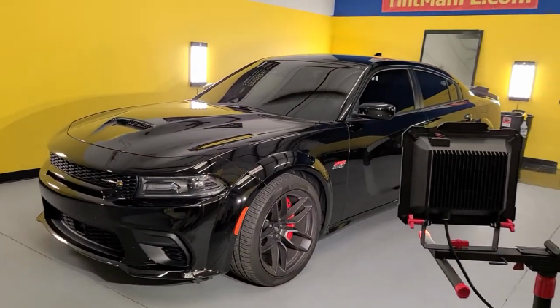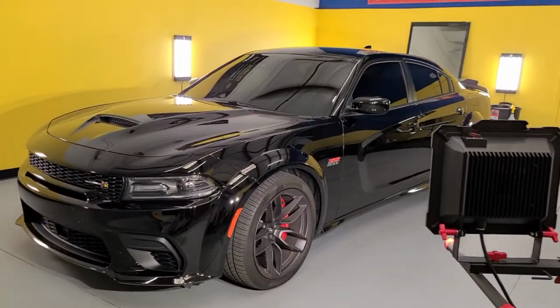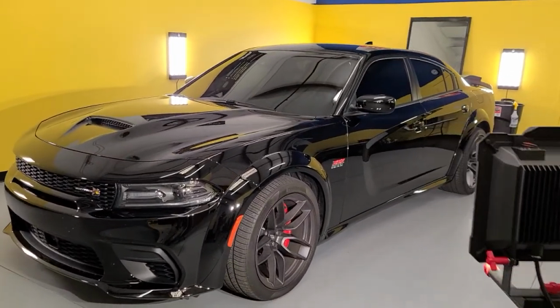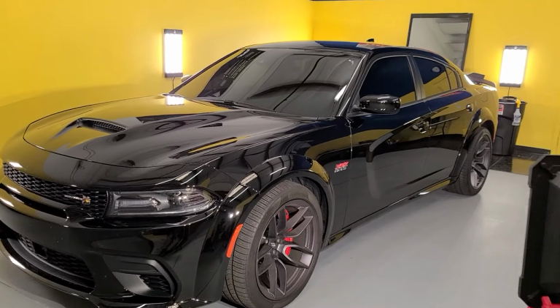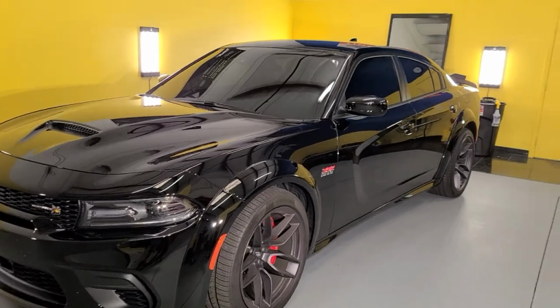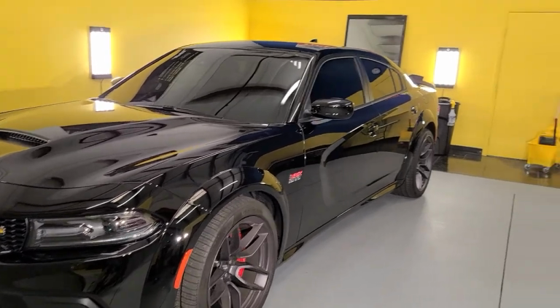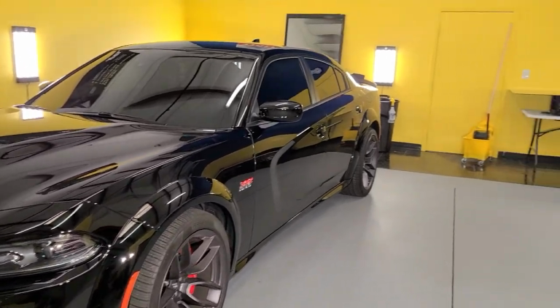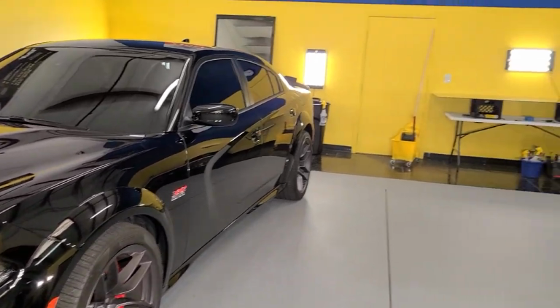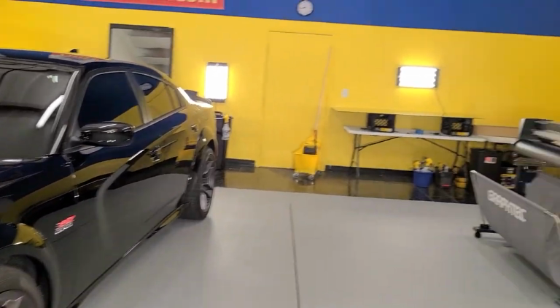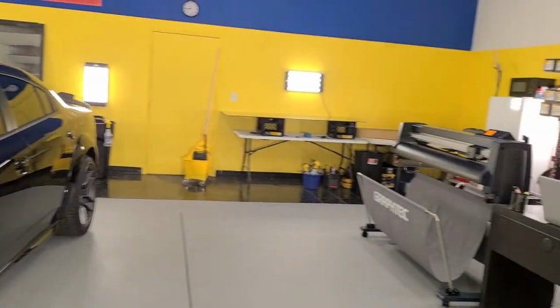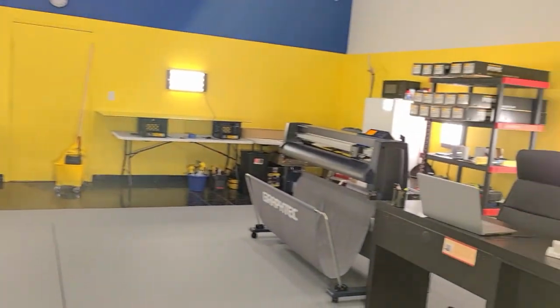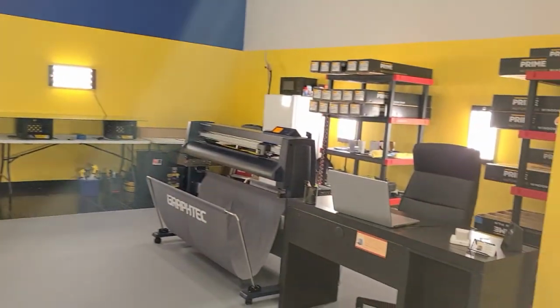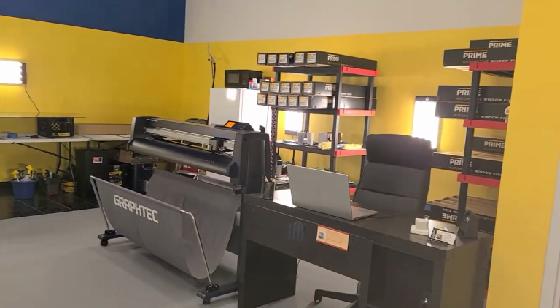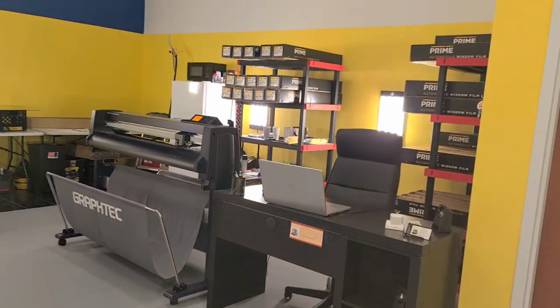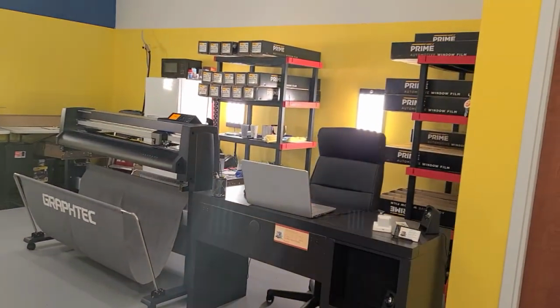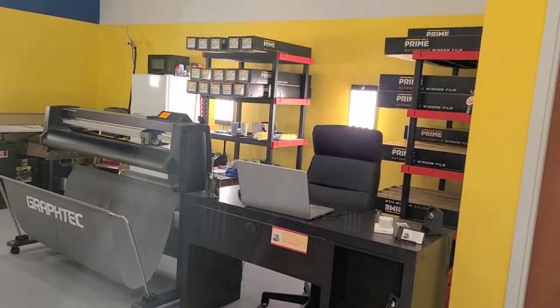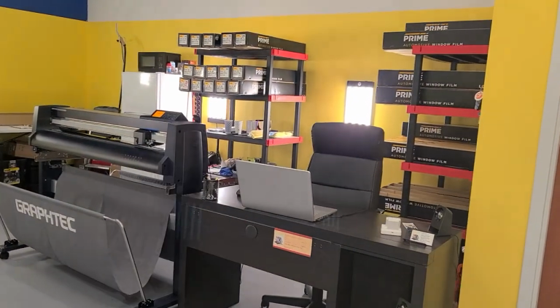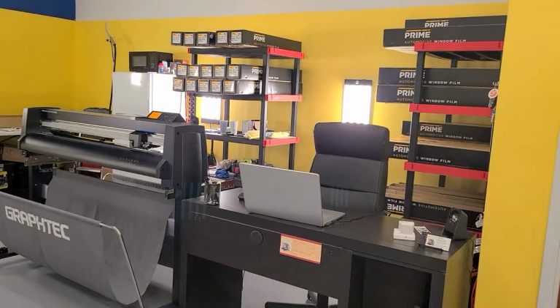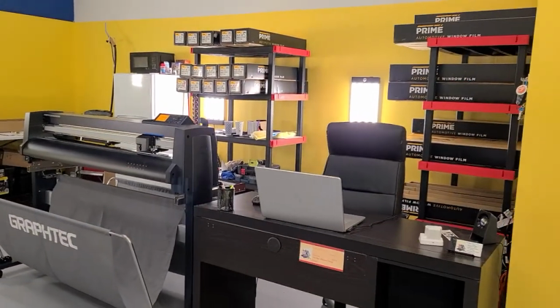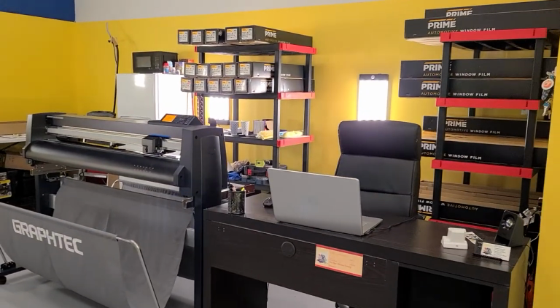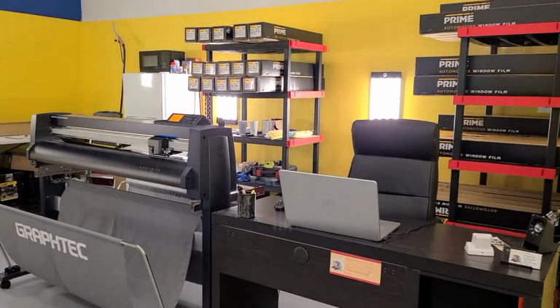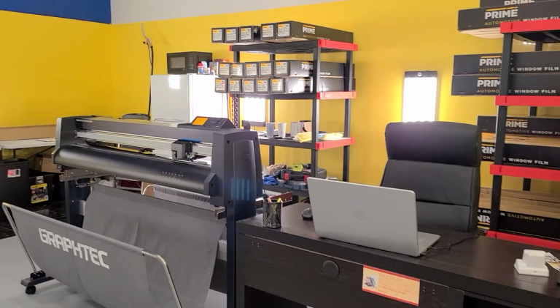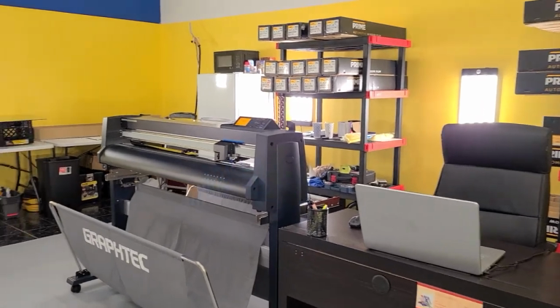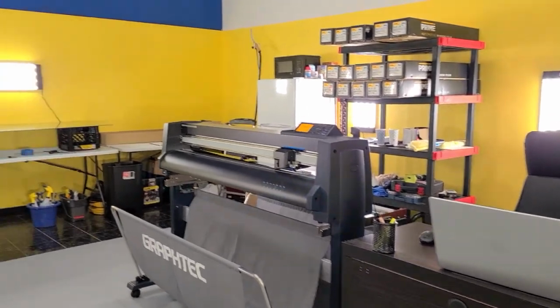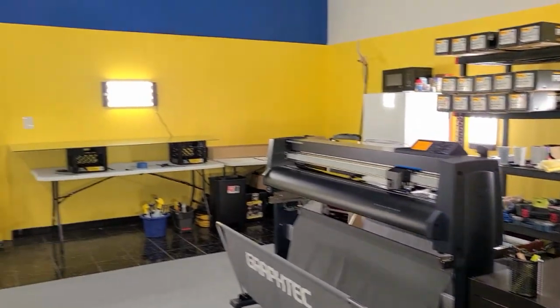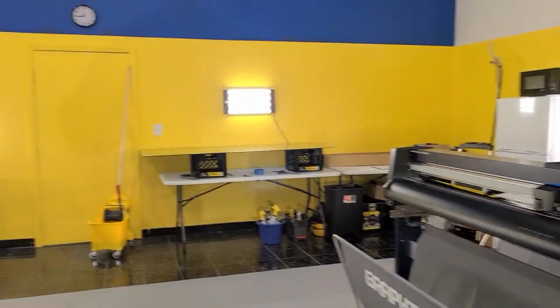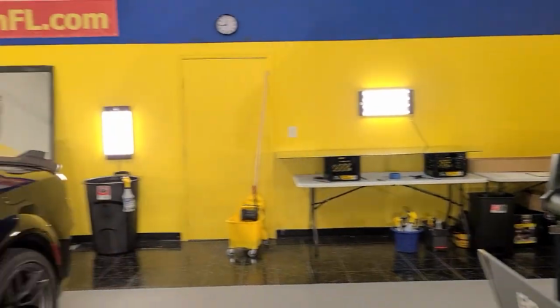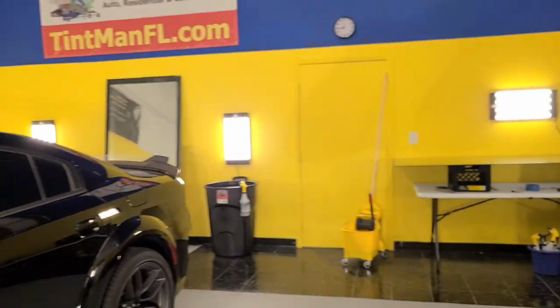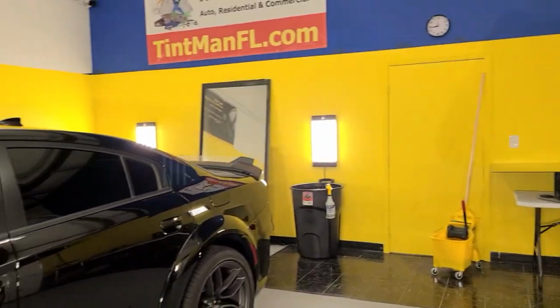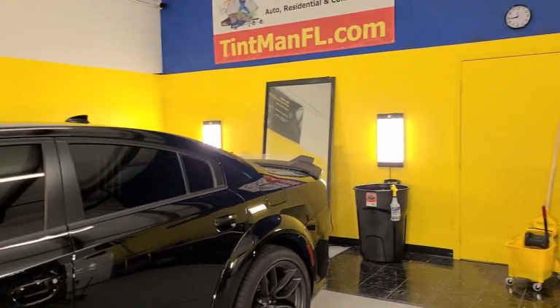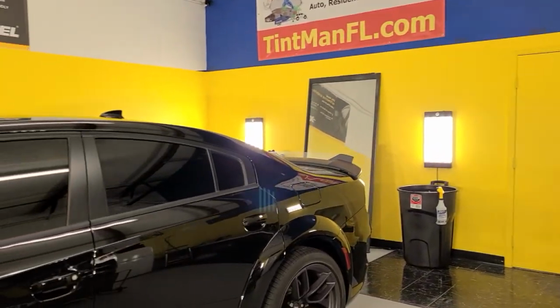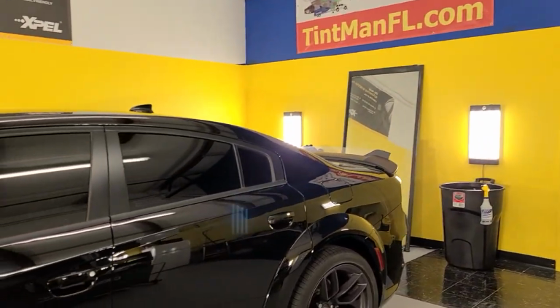We do computer cut window tinting where we just put your year, make, and model into the computer, load your film up, and then the plotter will cut that out so we're not putting a knife in your vehicle.